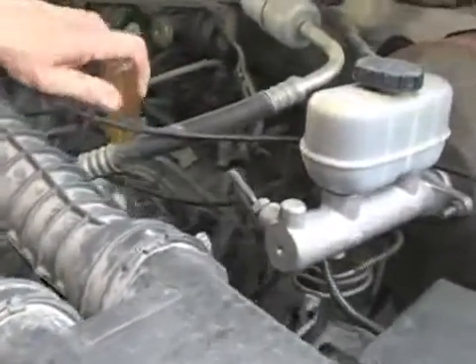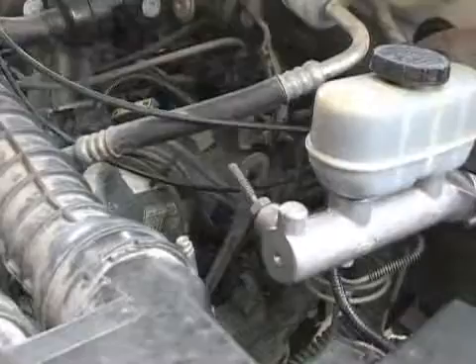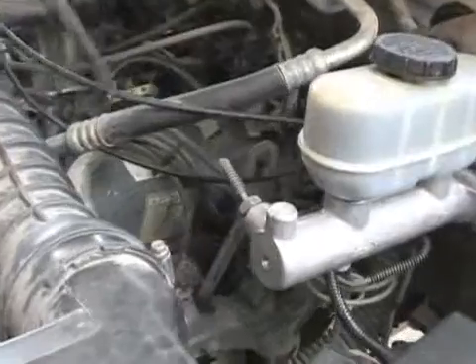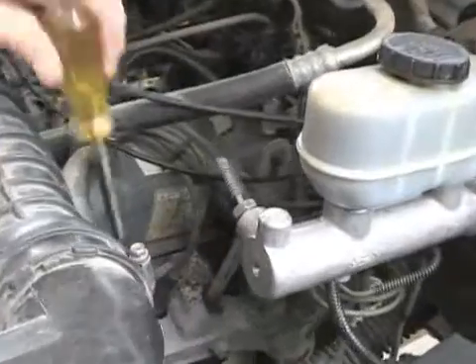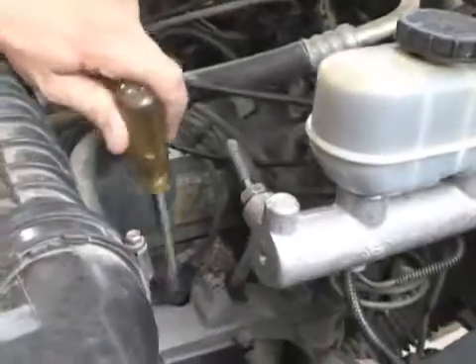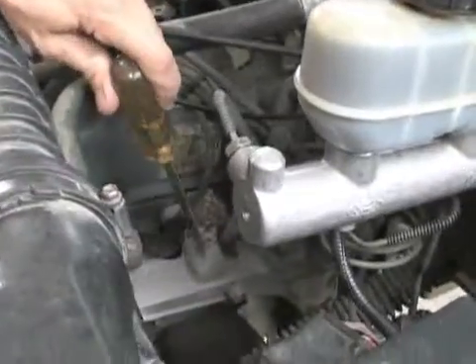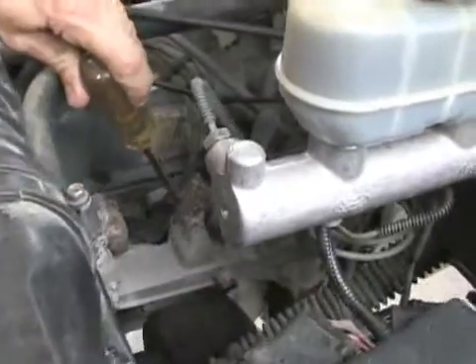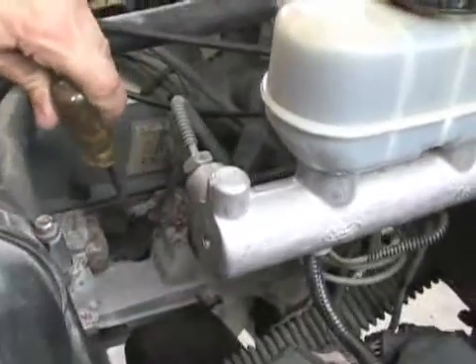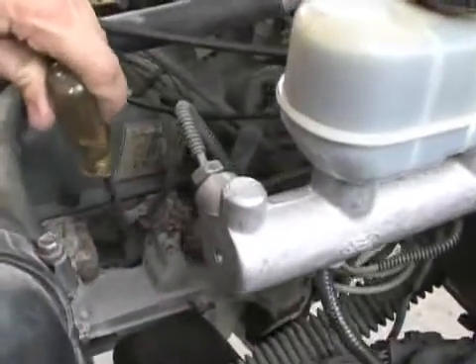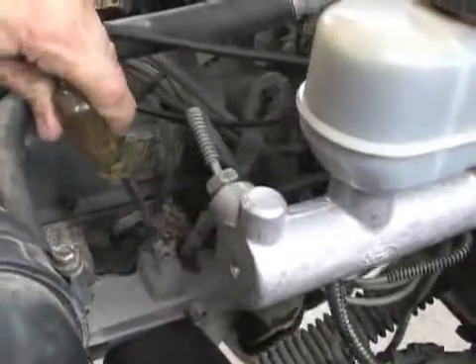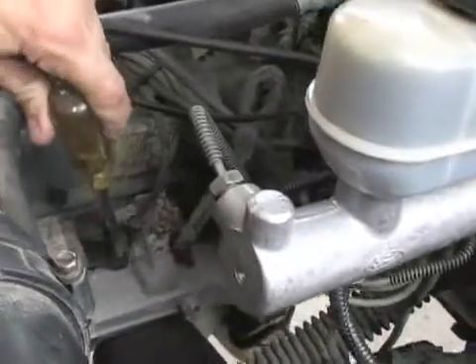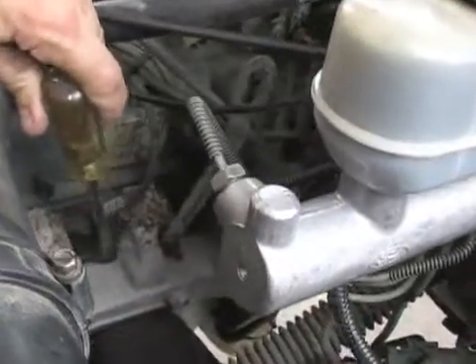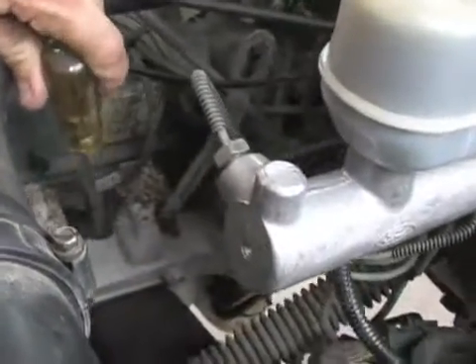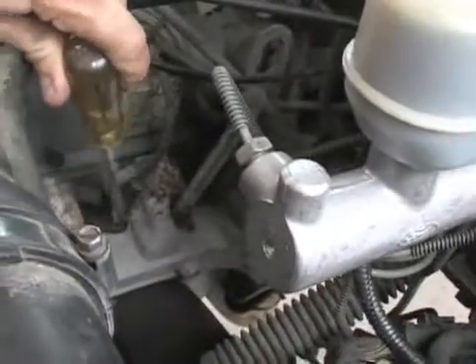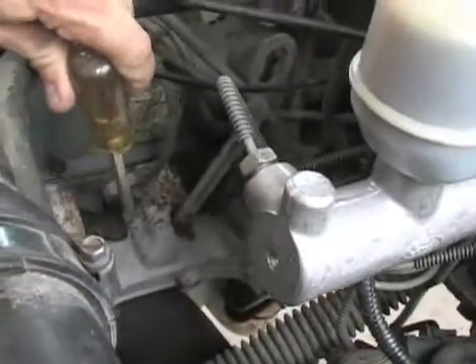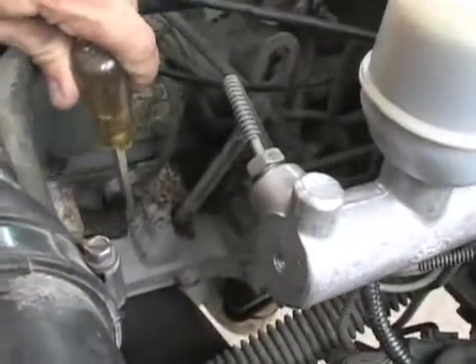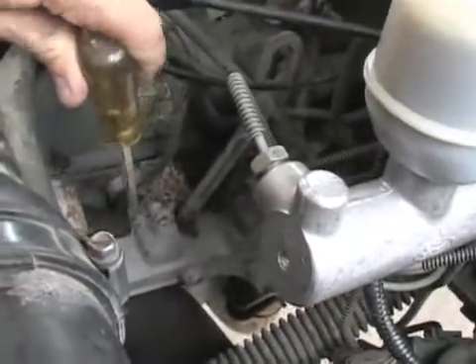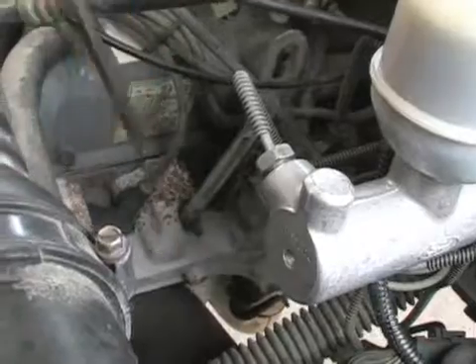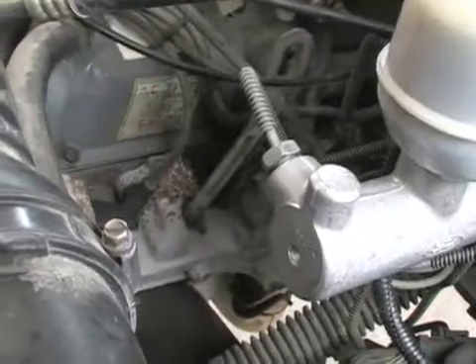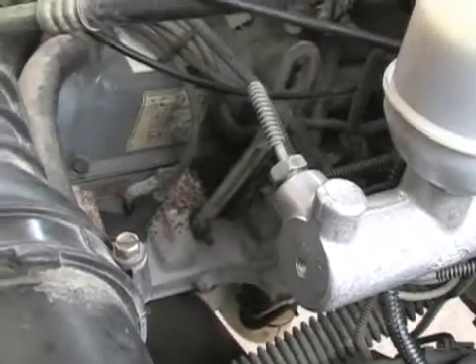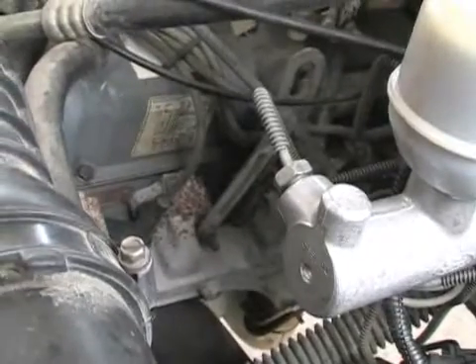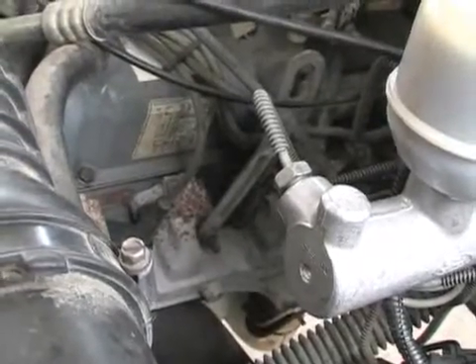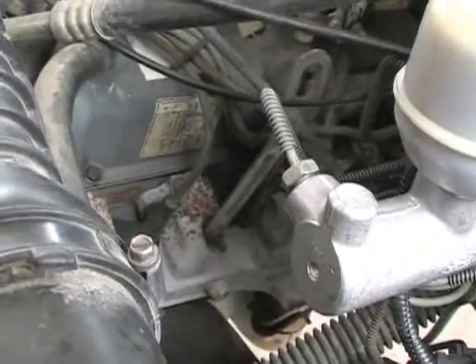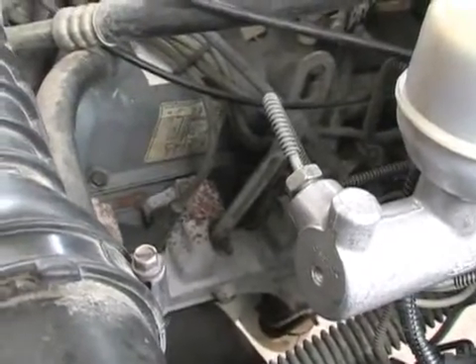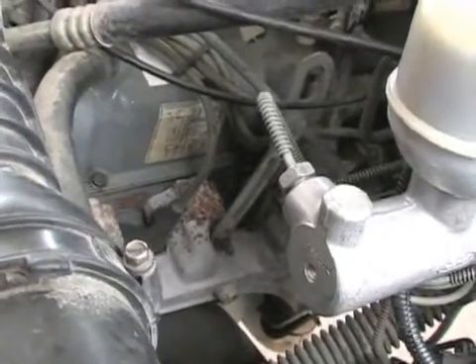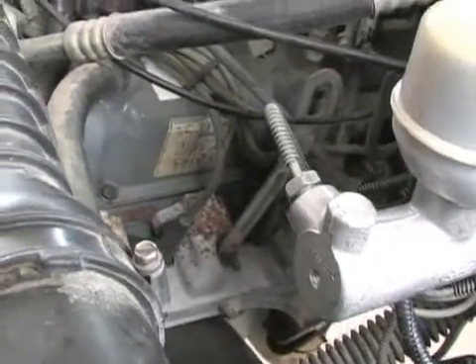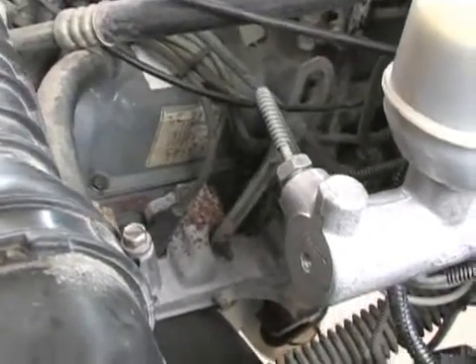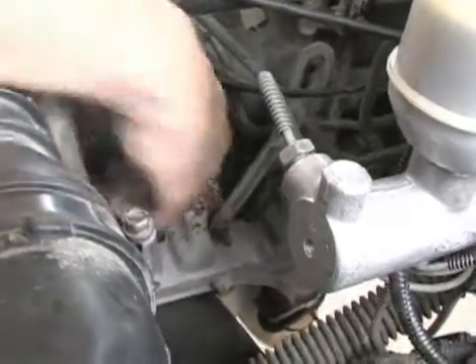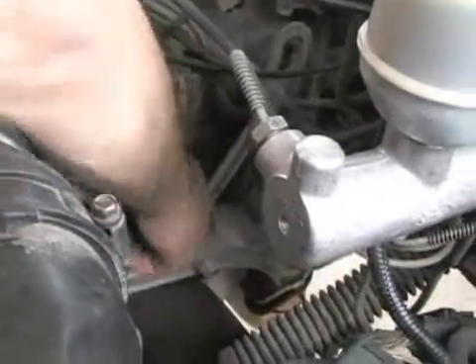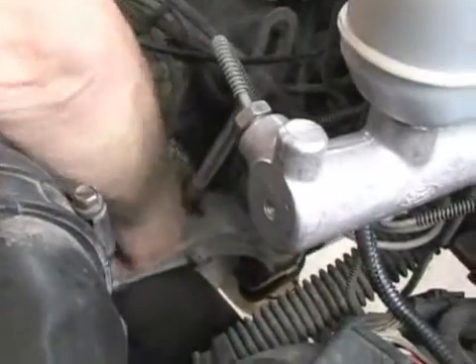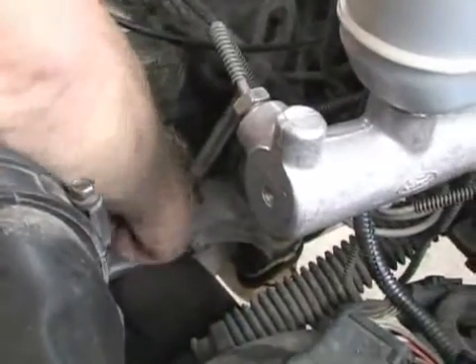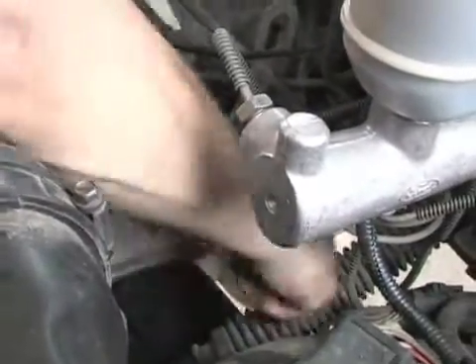Here at the end of my screwdriver you can see the spark plug connector. I'll pull that off so that you can look and see the top of the spark plug.